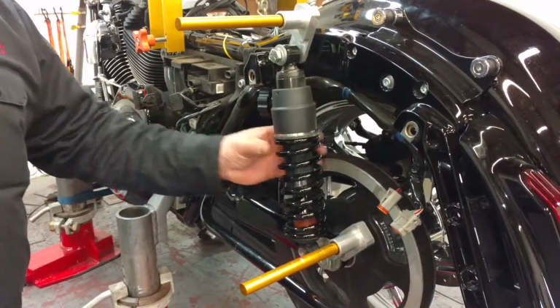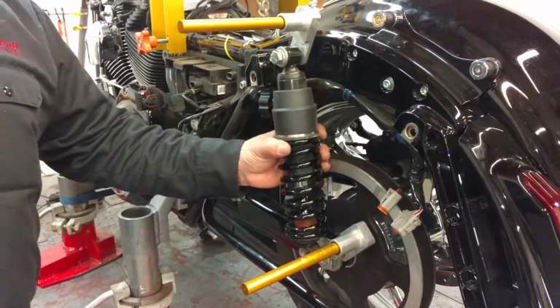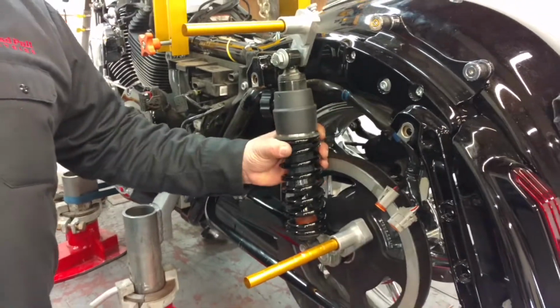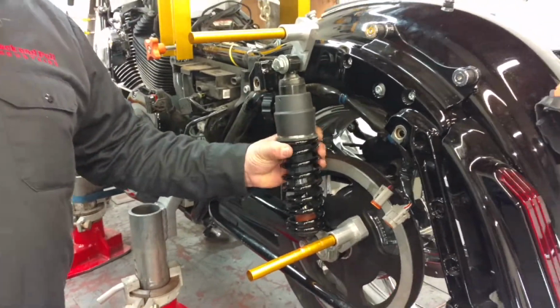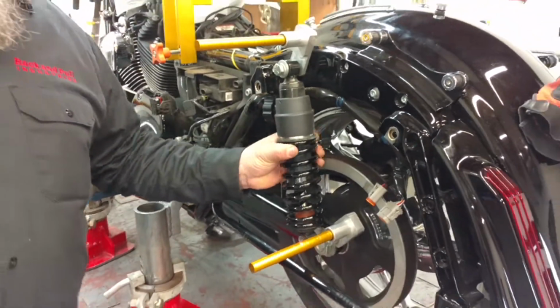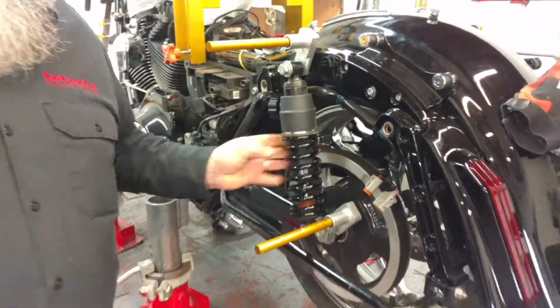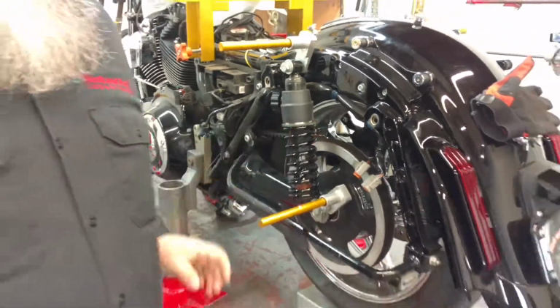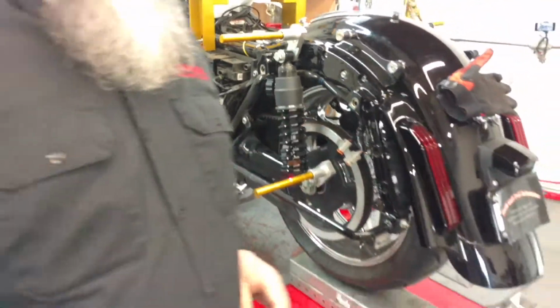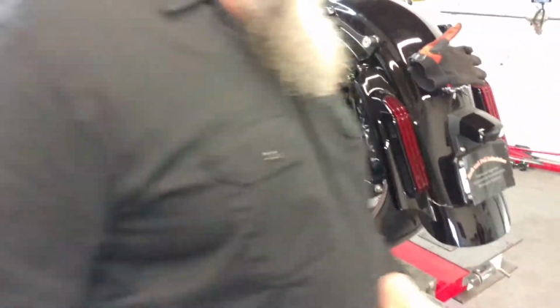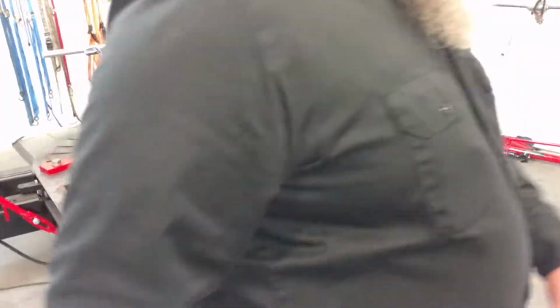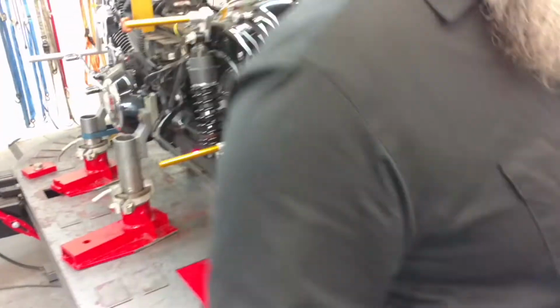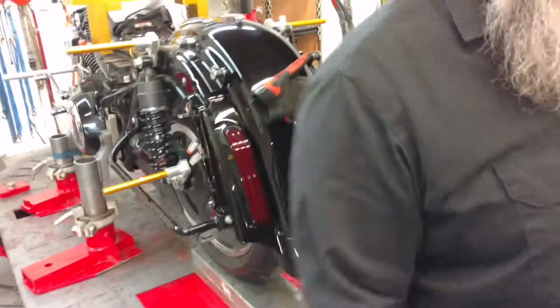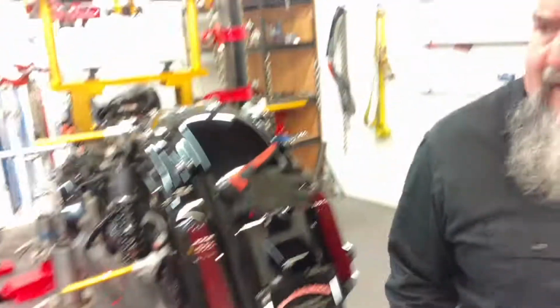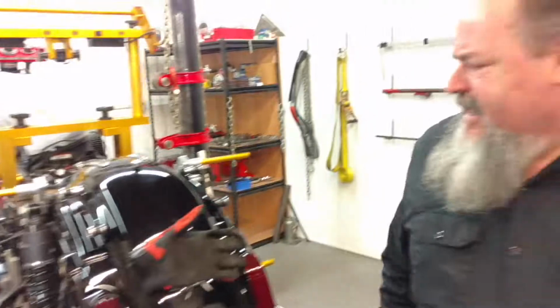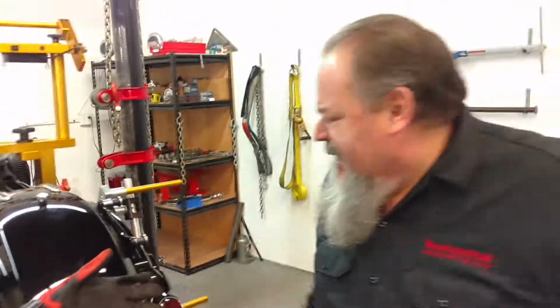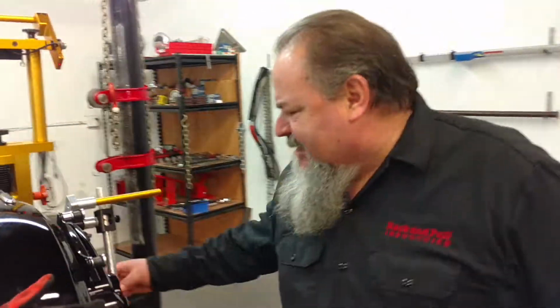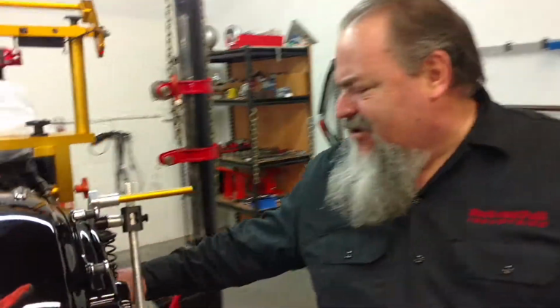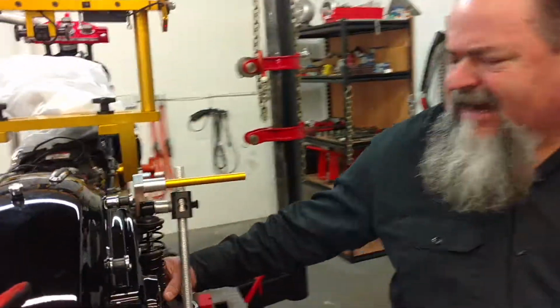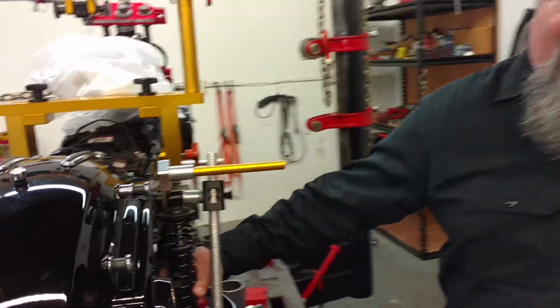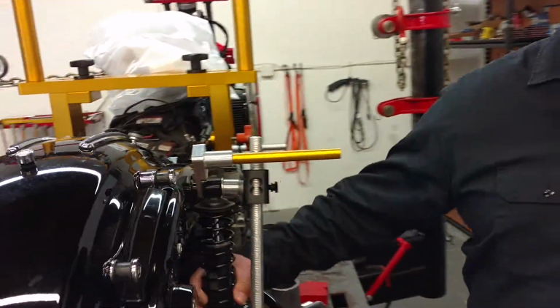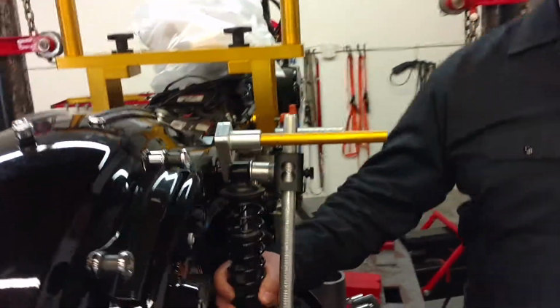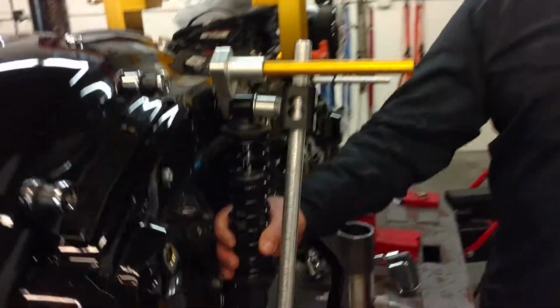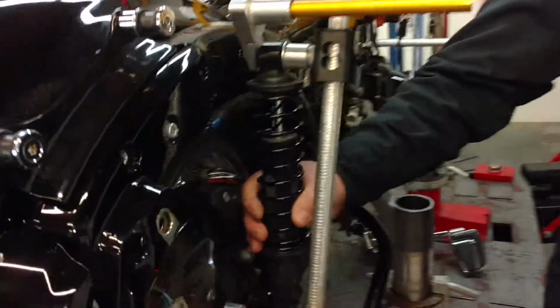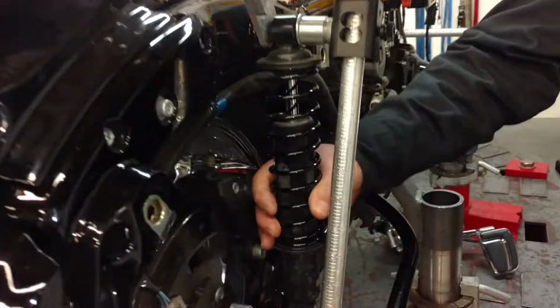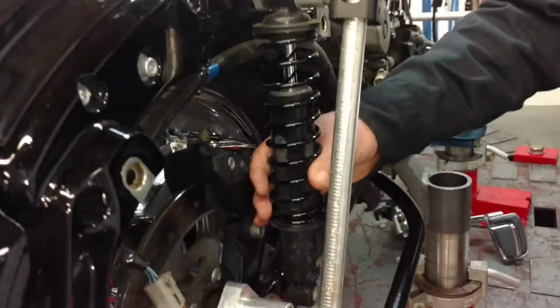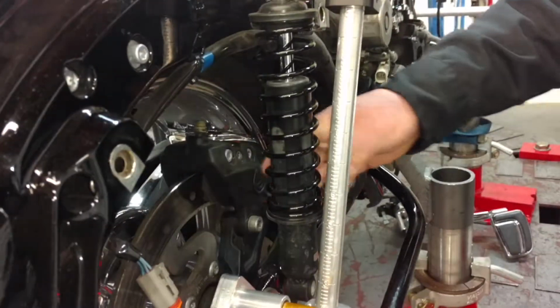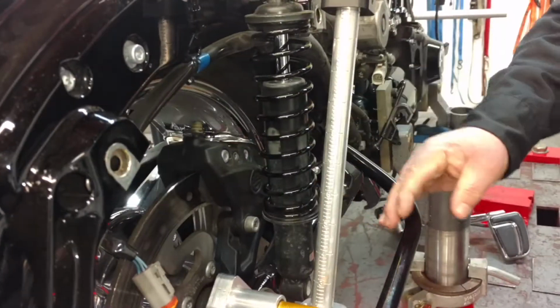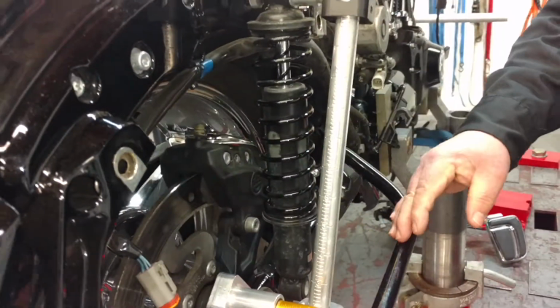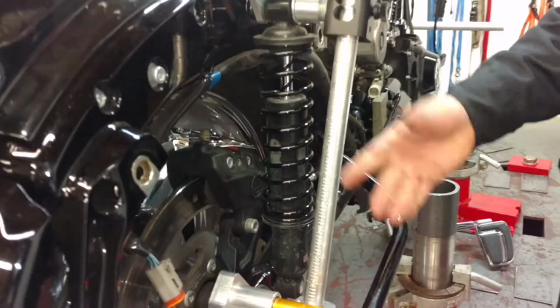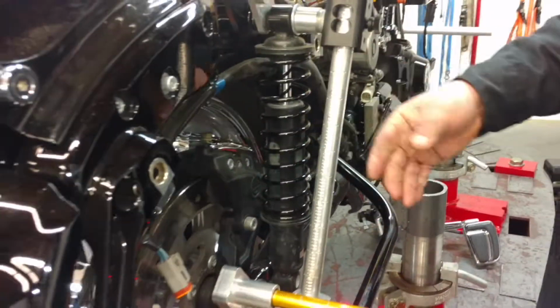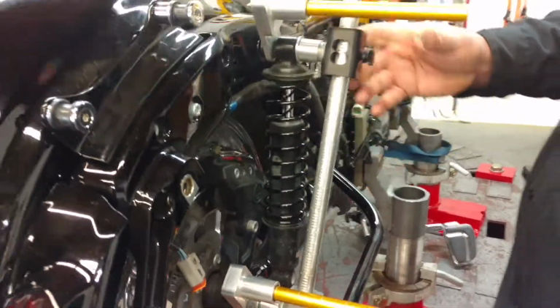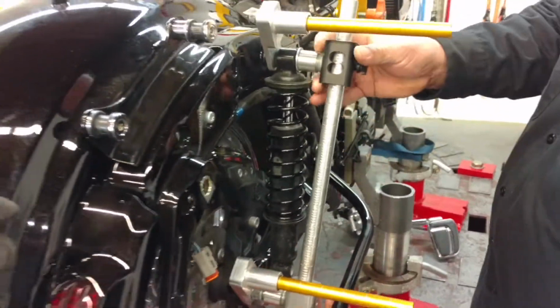And look at this big, huge shock. It will go over here to the other side, and it's got this little, tiny shock. I know it's factory — the factory put time into it, but I don't understand it.